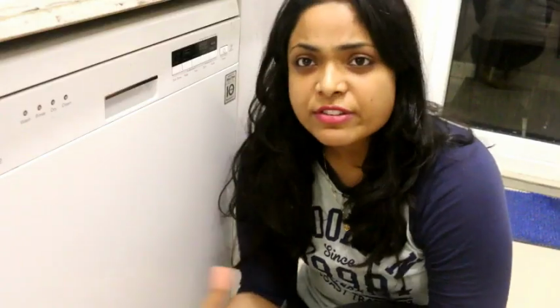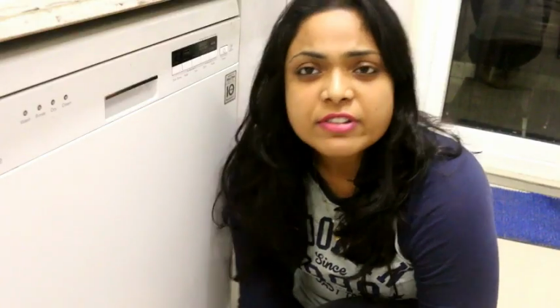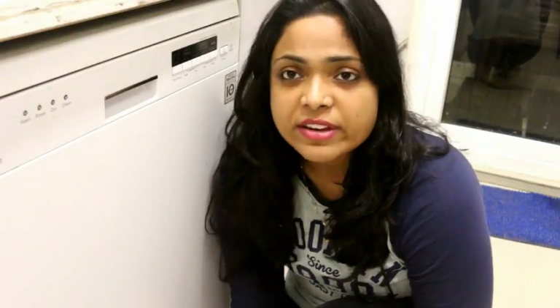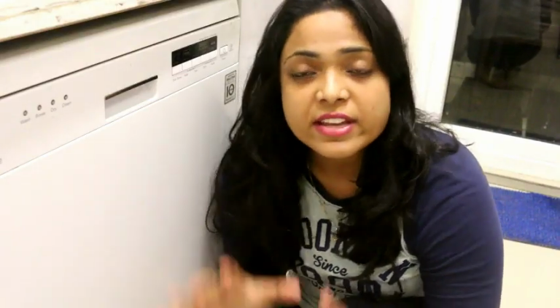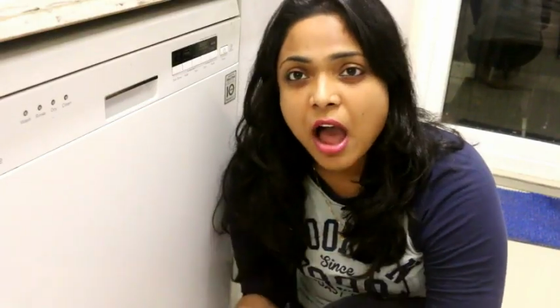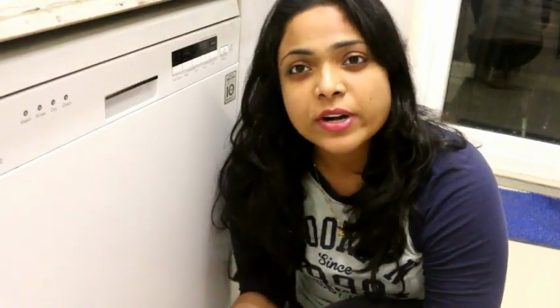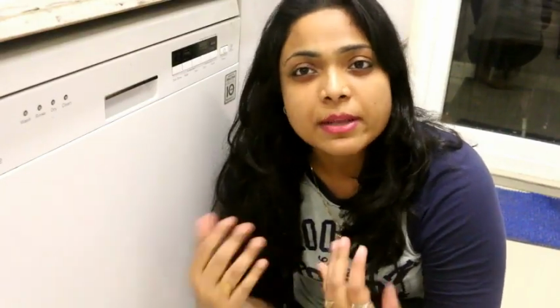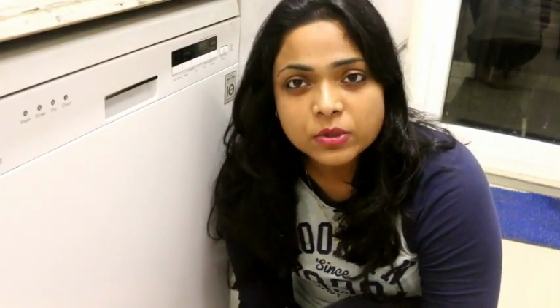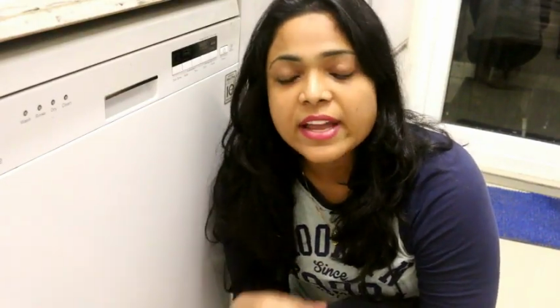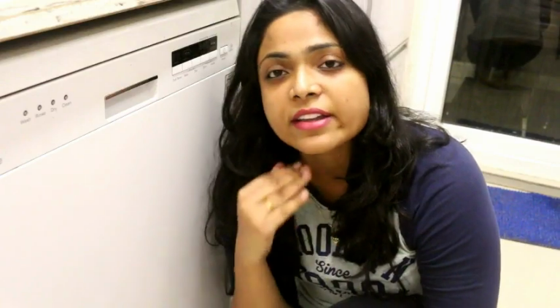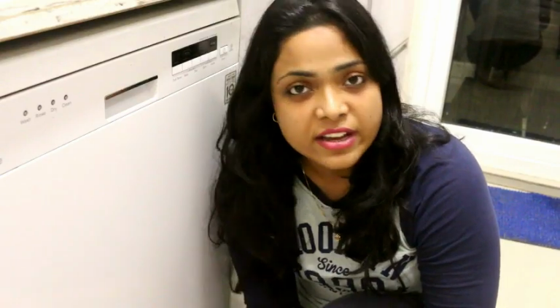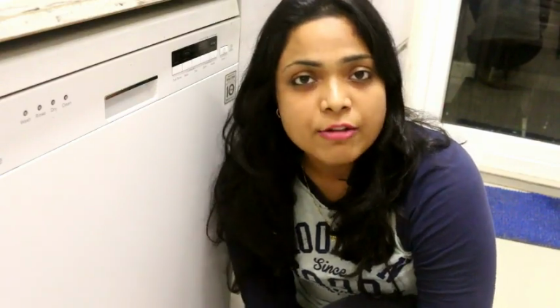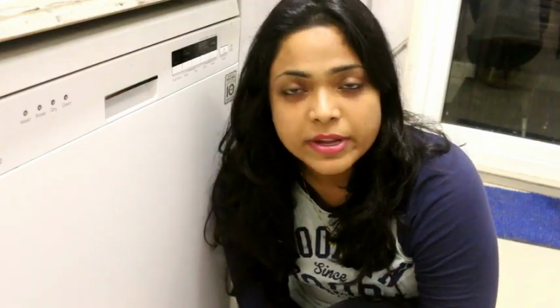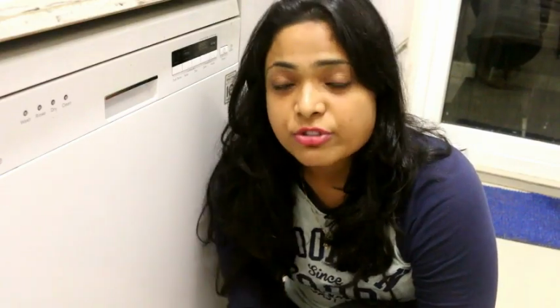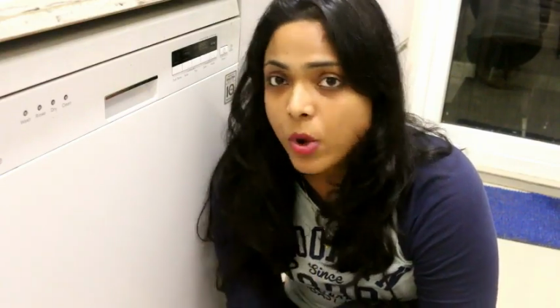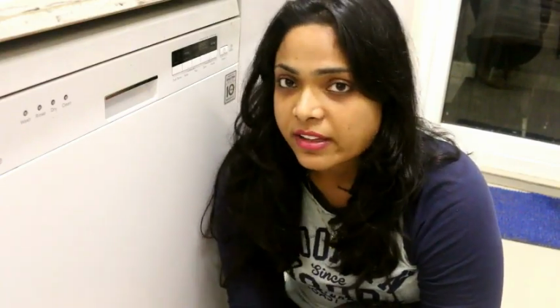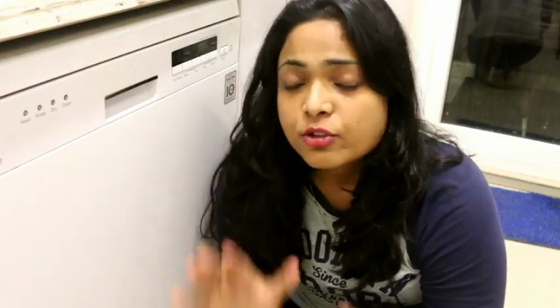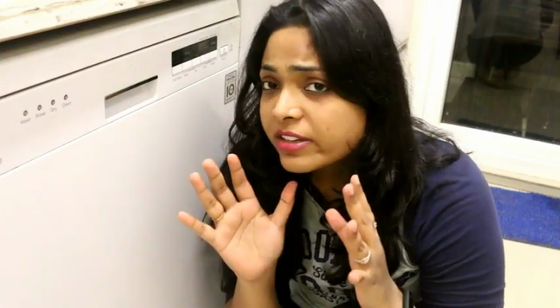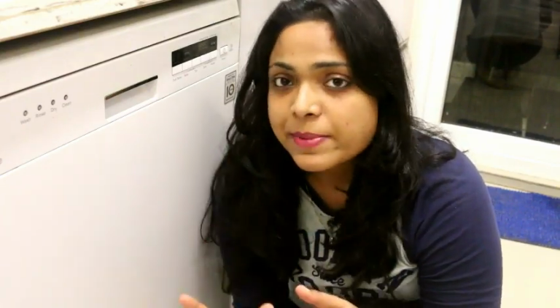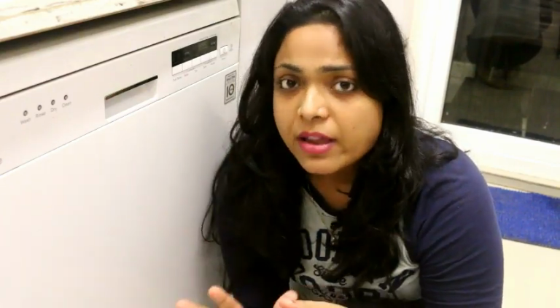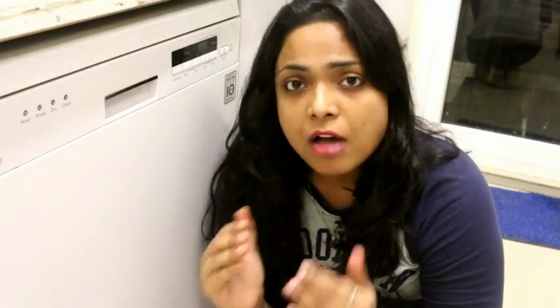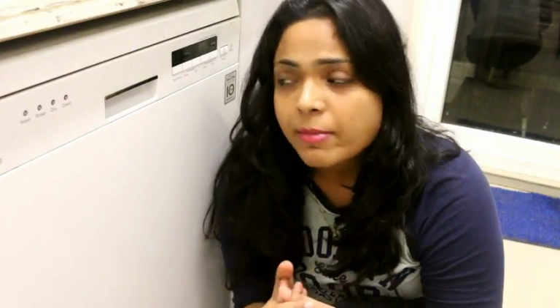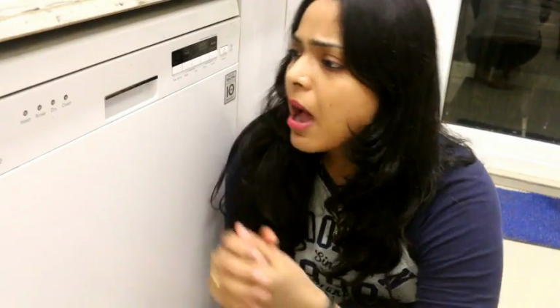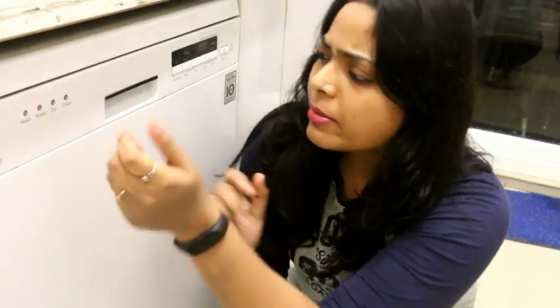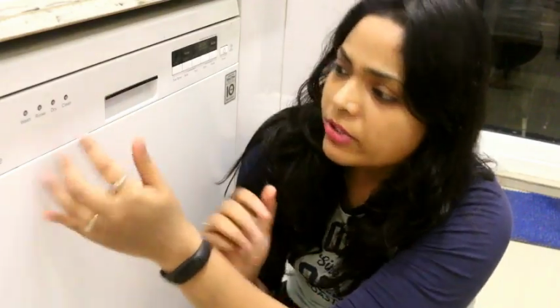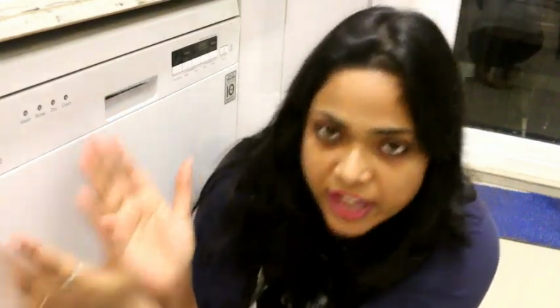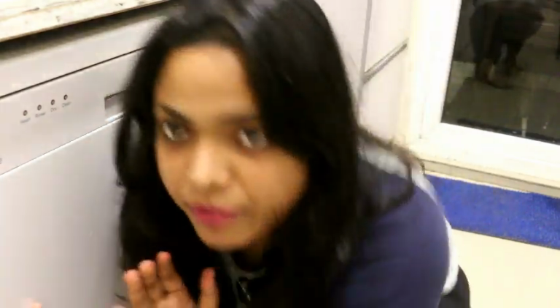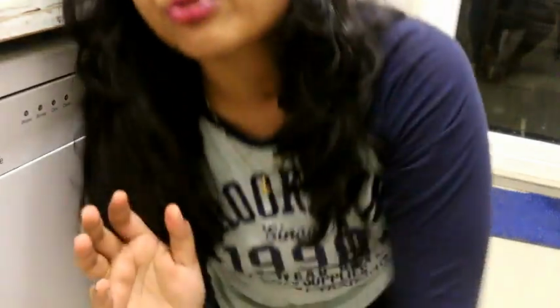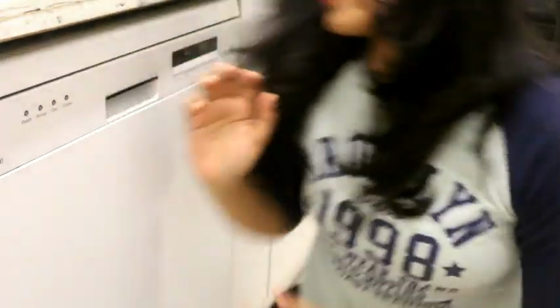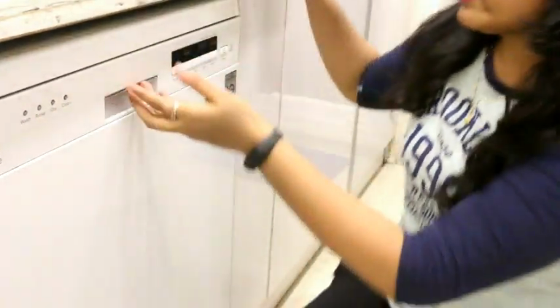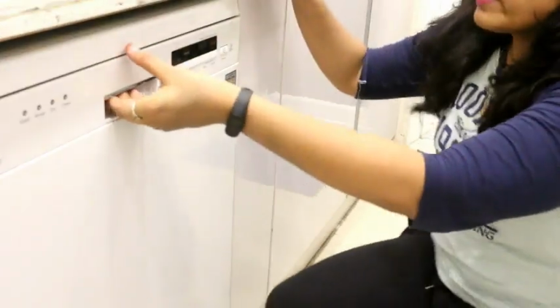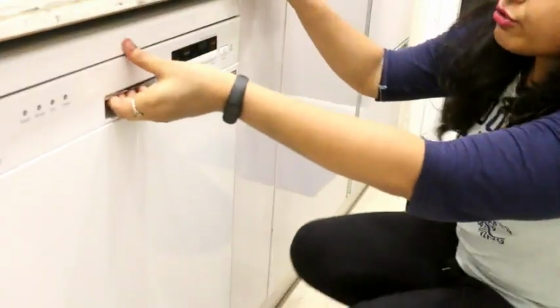So friends, there were a lot of queries about half load and how it works in half load dishwasher mode. So it is very simple. Half load means — let me show you my dishwasher. I'll open it up.